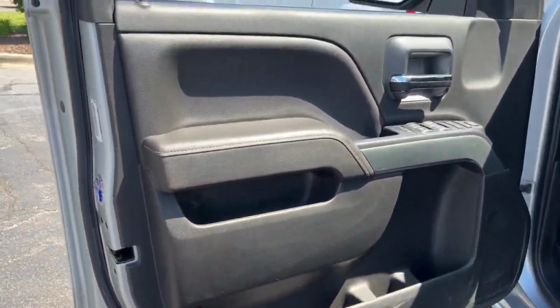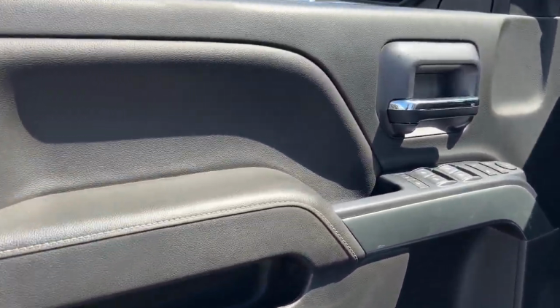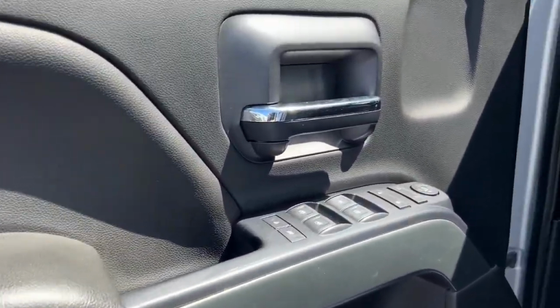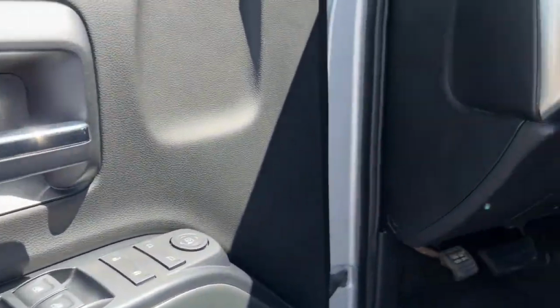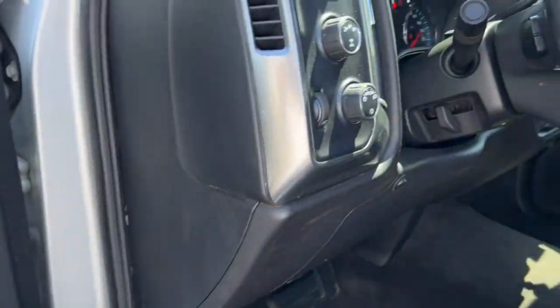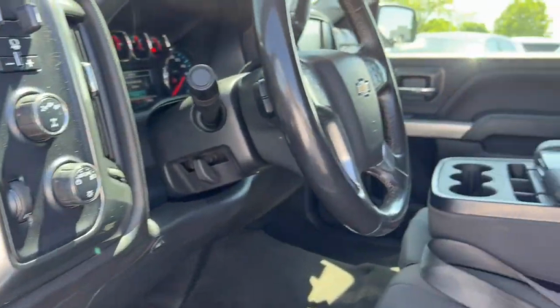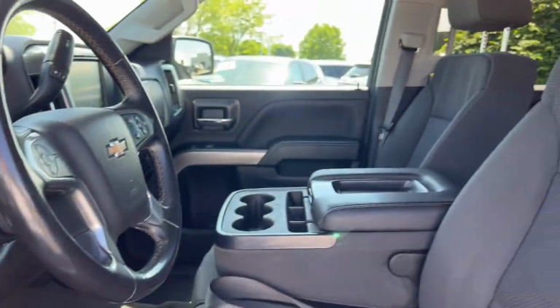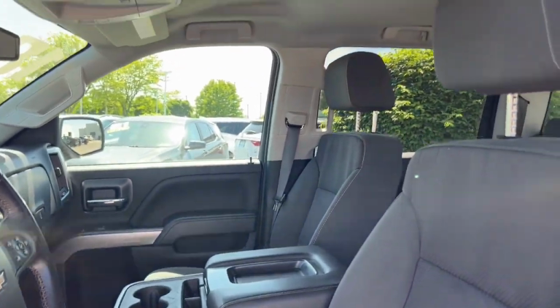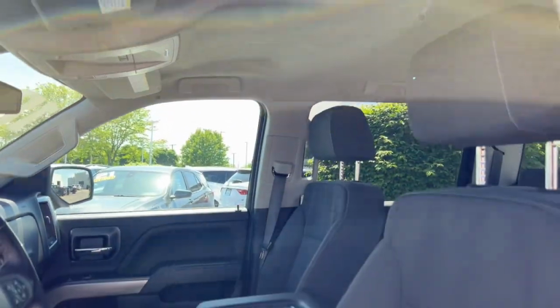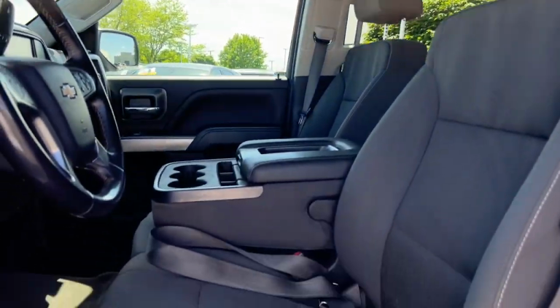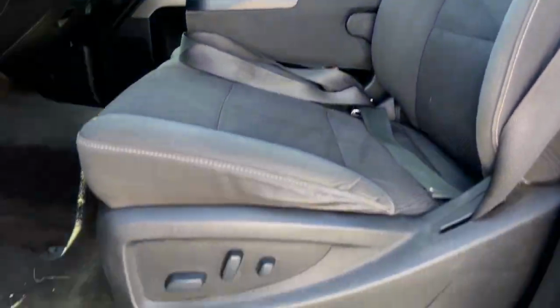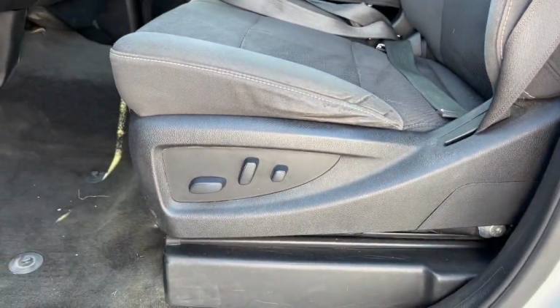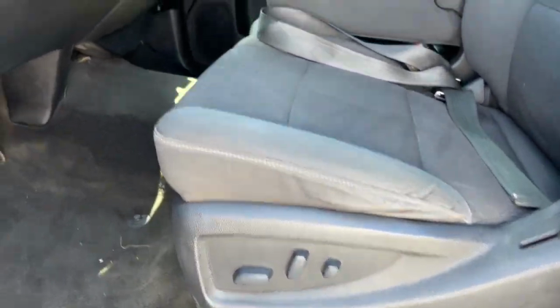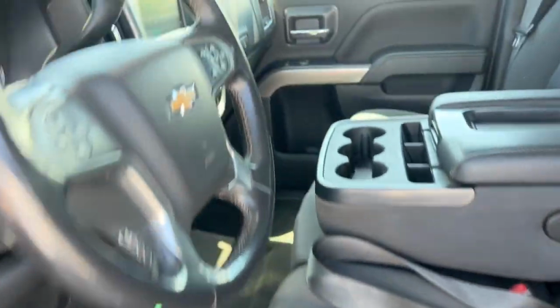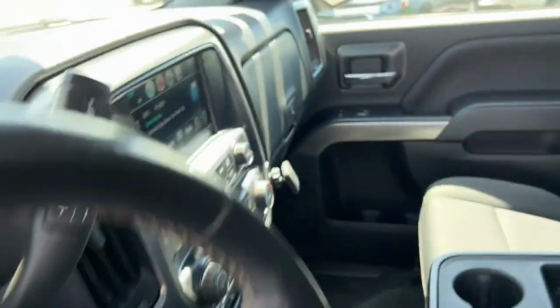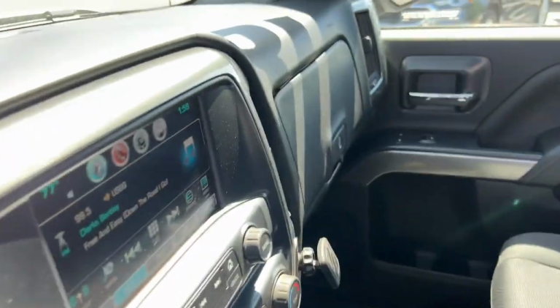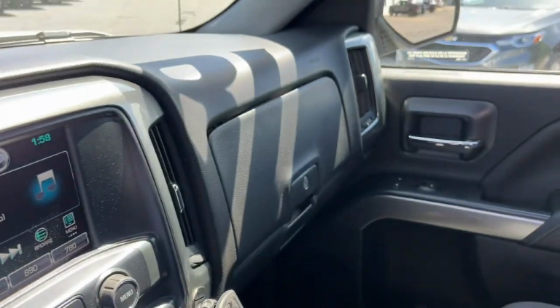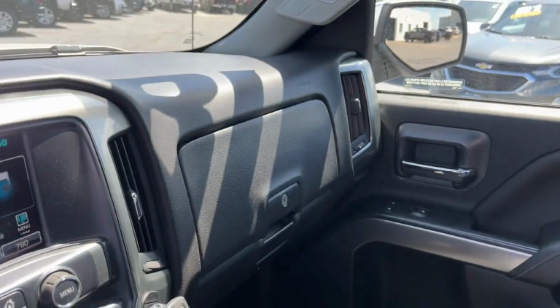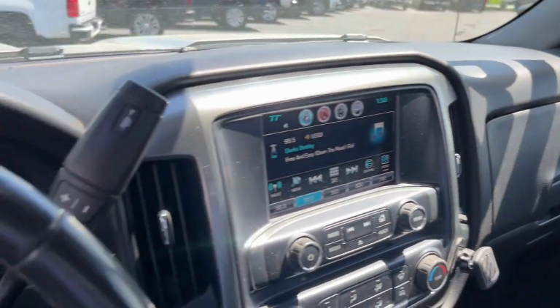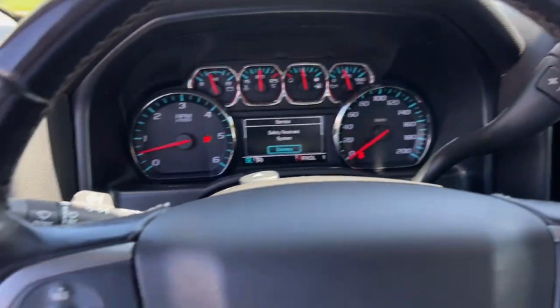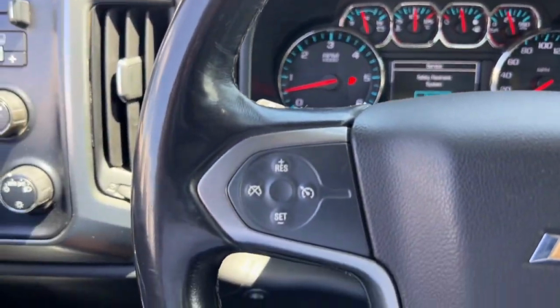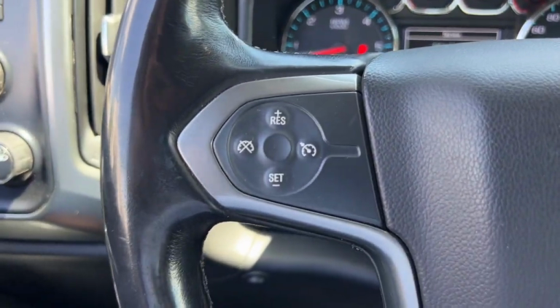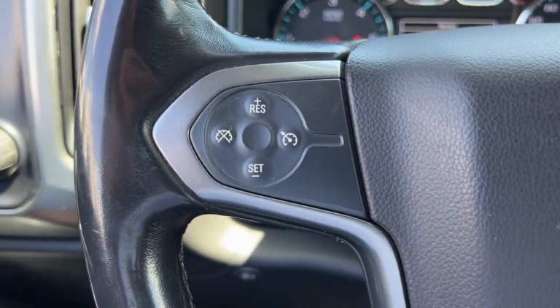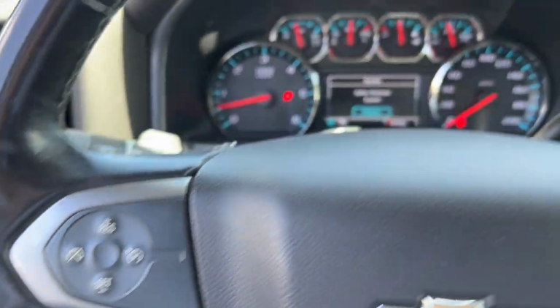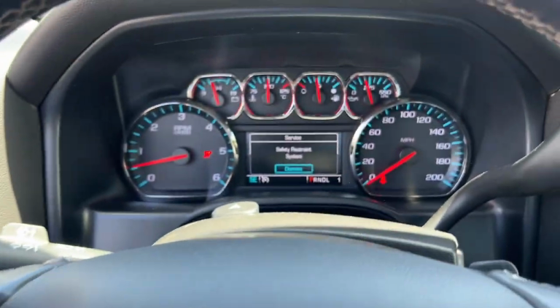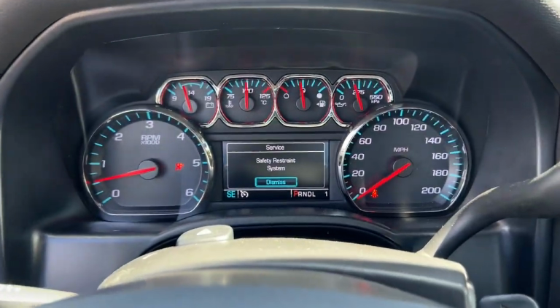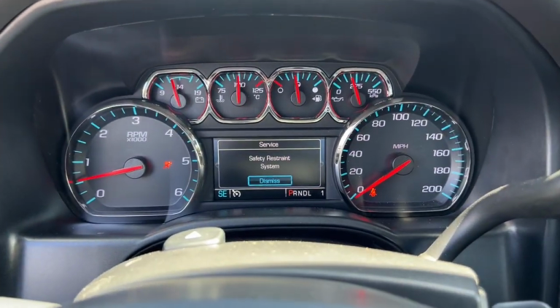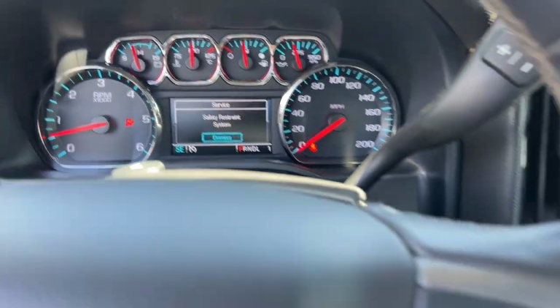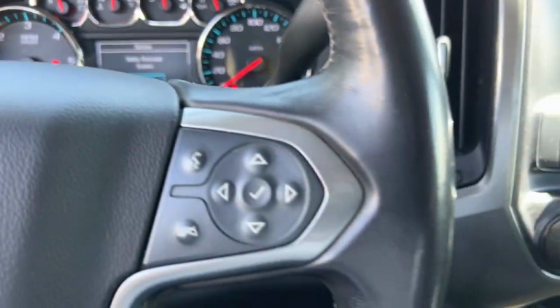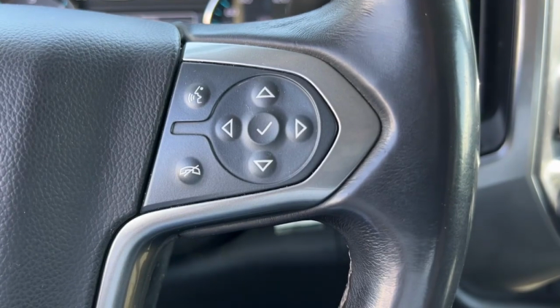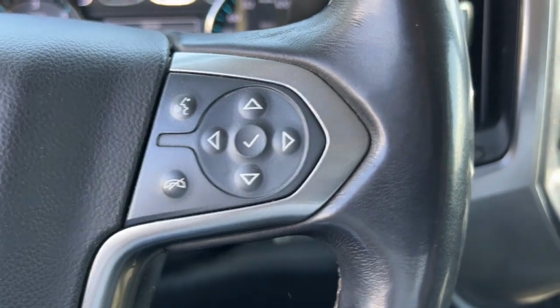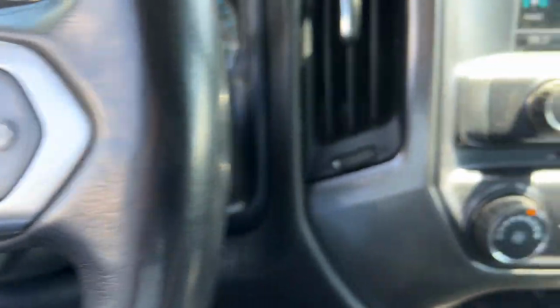Keyless entry, premium sound system, heated mirrors, backup camera, satellite radio, steering wheel audio controls, aluminum wheels, leather-wrapped steering wheel, alarm, and electronic stability control.